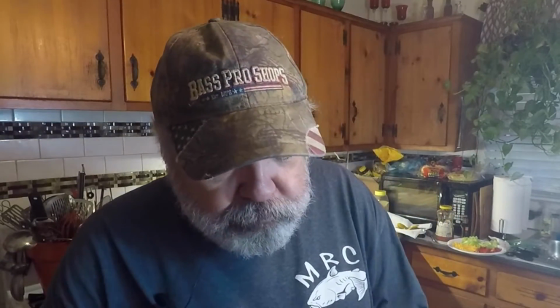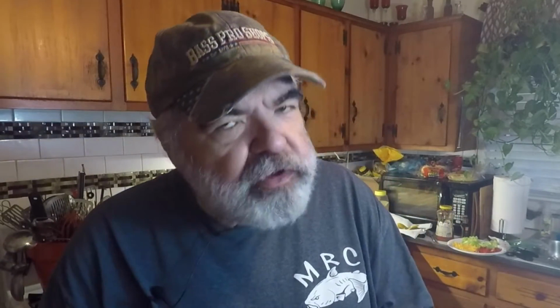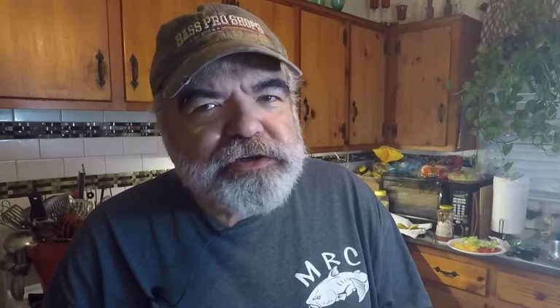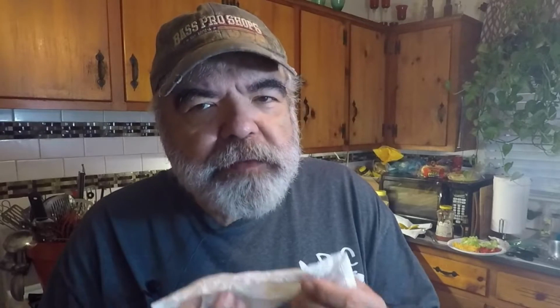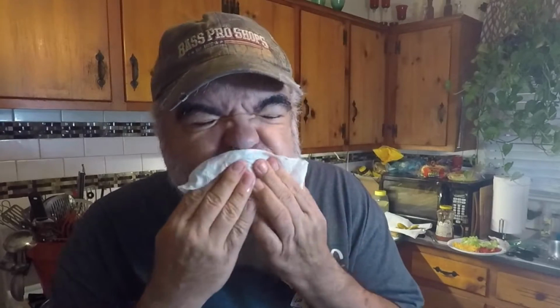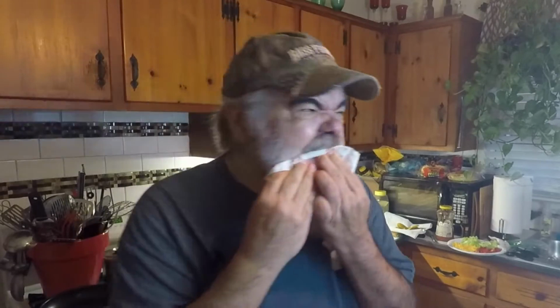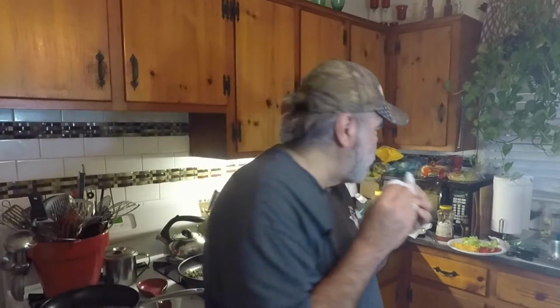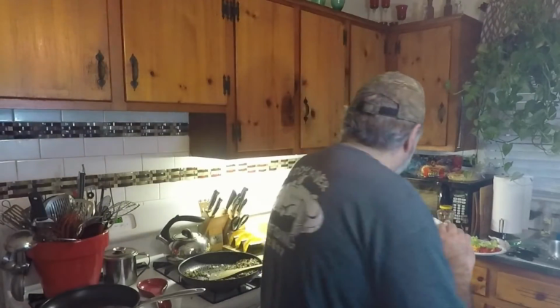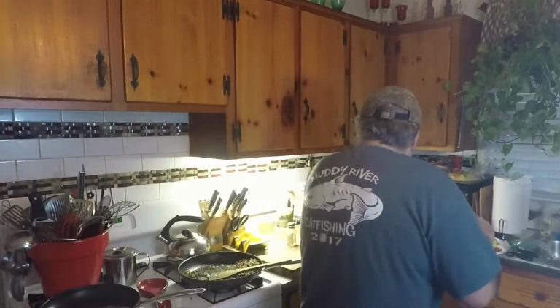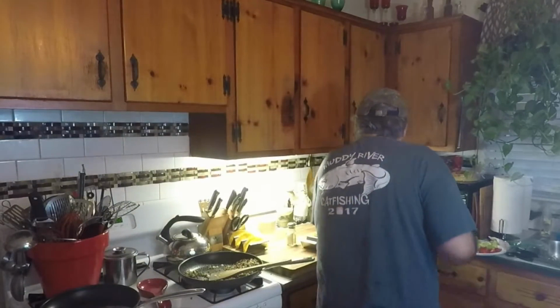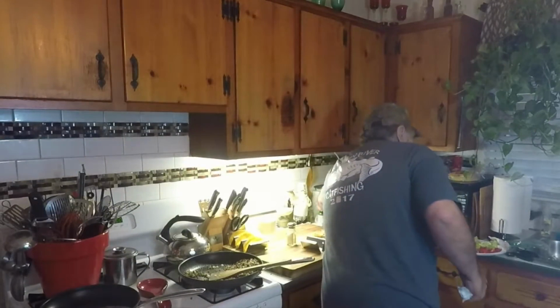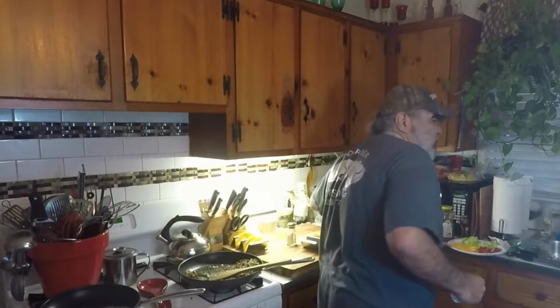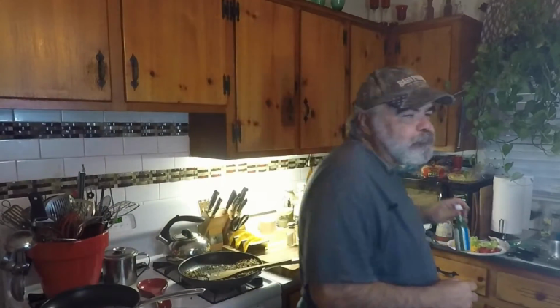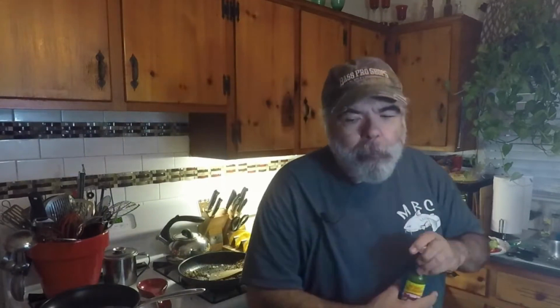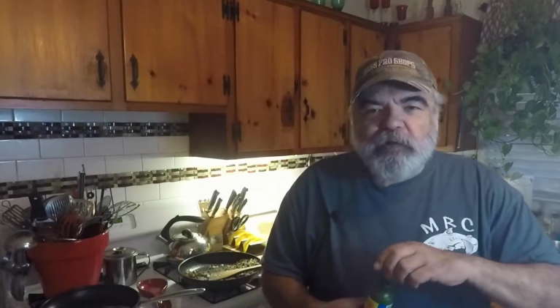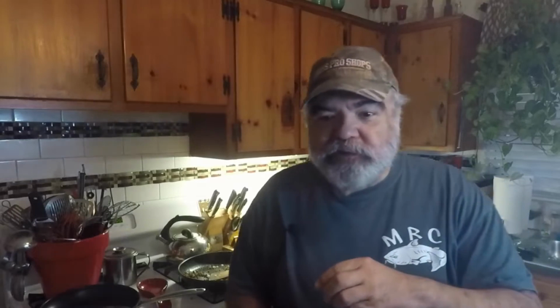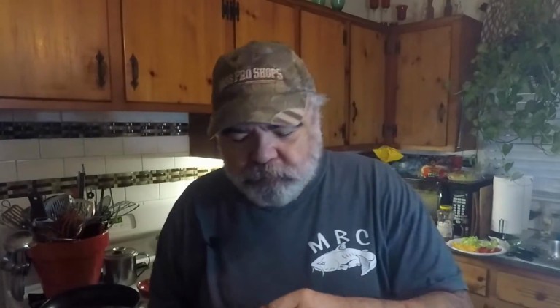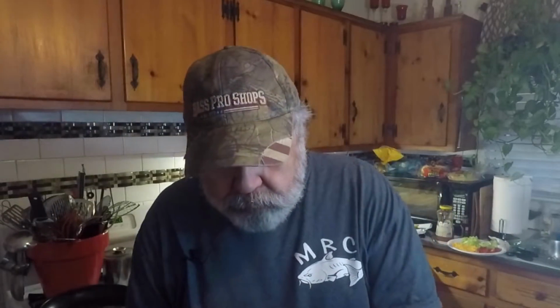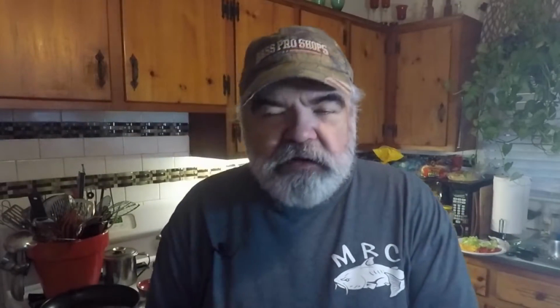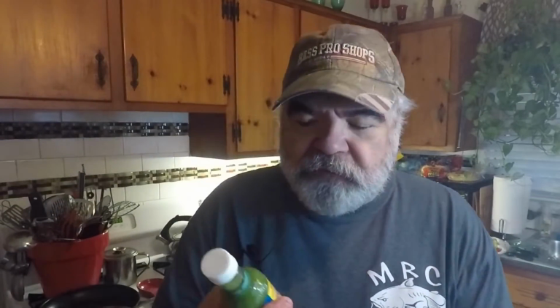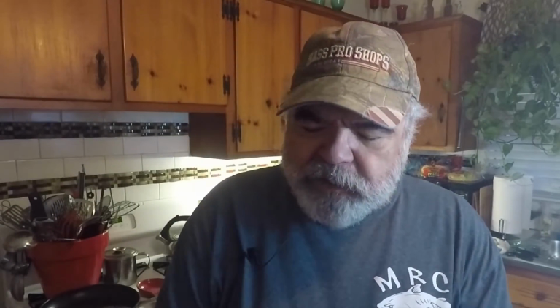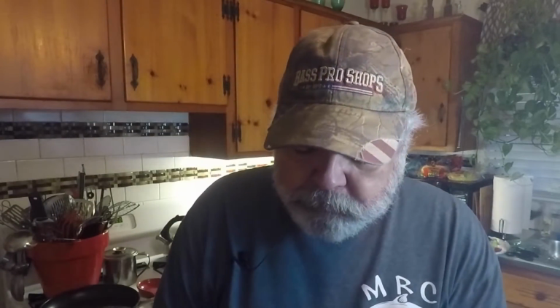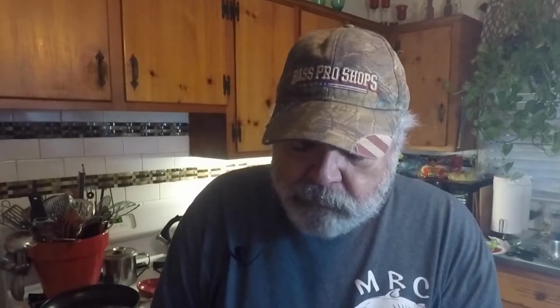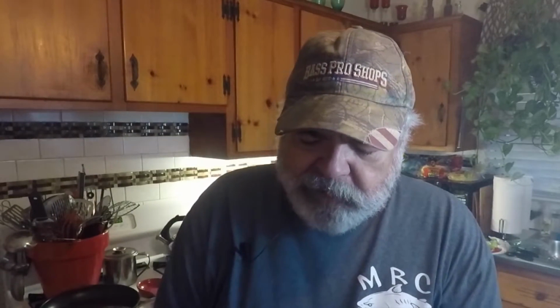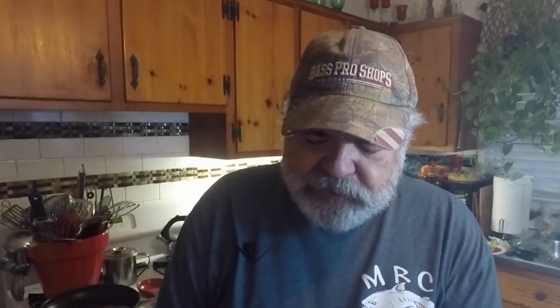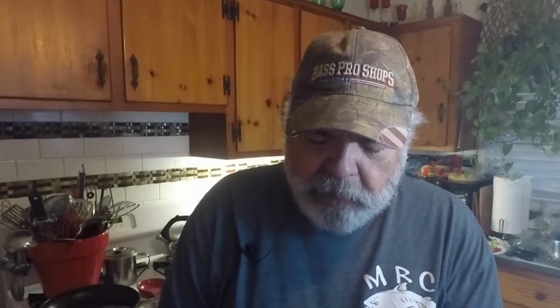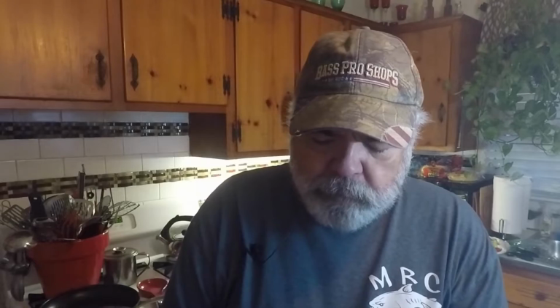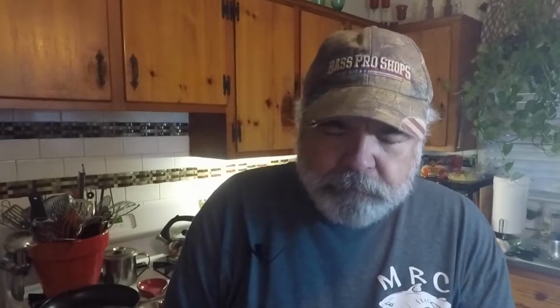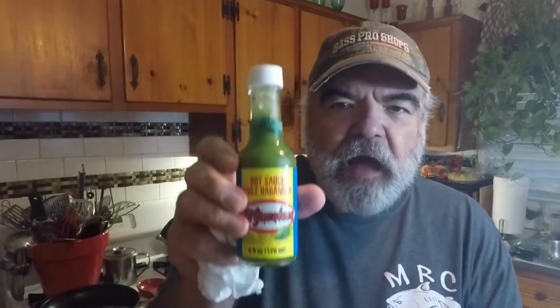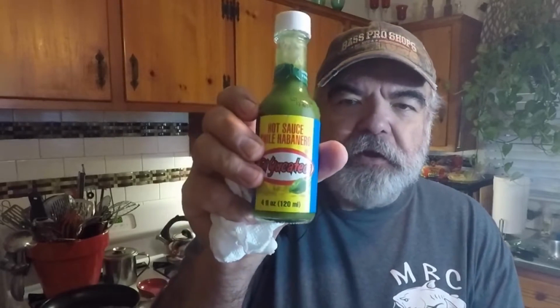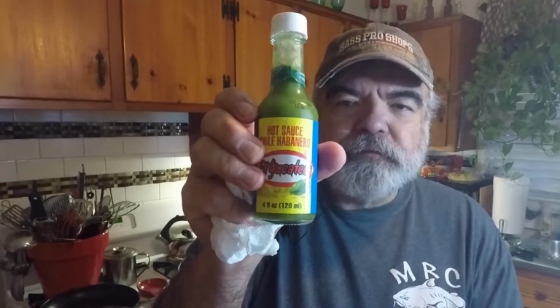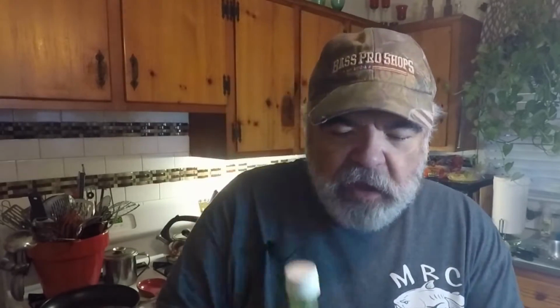Not as good as mom's, but not too shabby. That's good. And if you want to fire it up, I've got some habanero hot sauce — let's try a little of that.